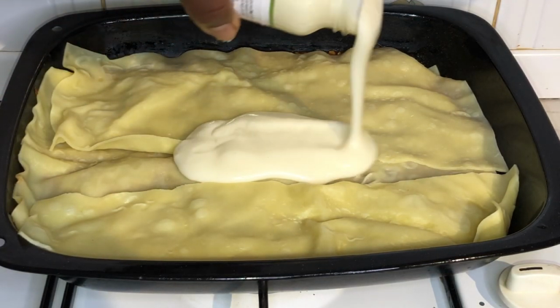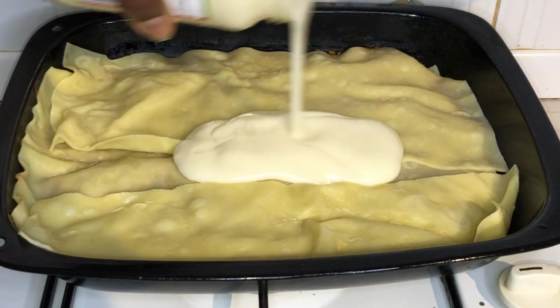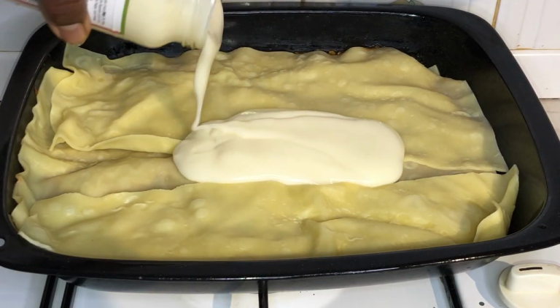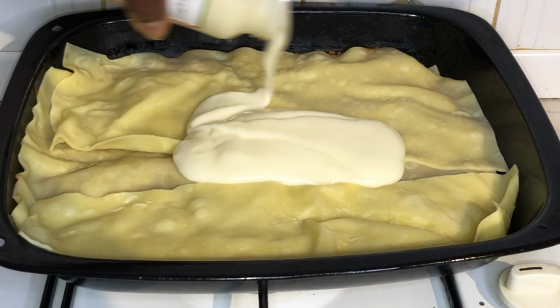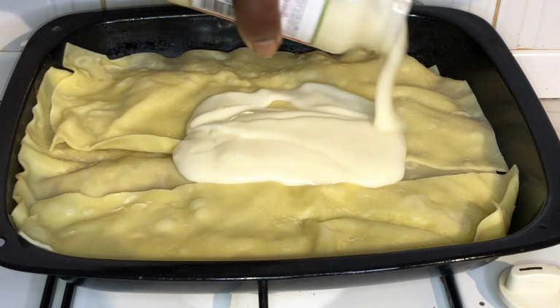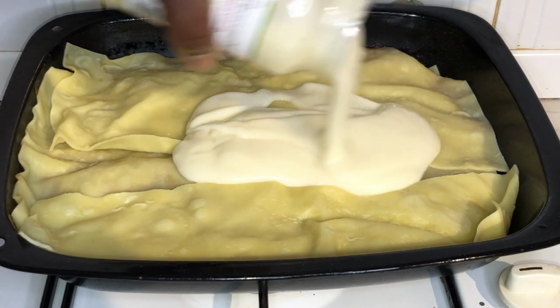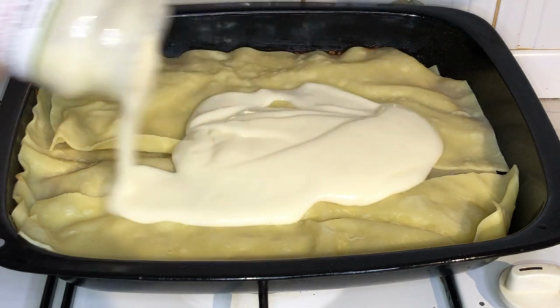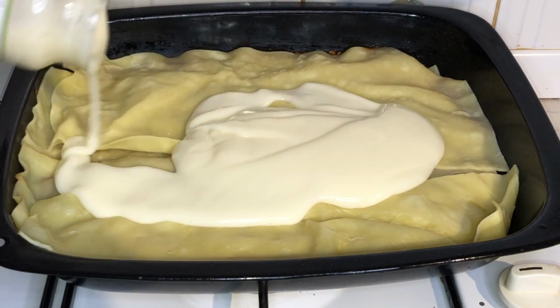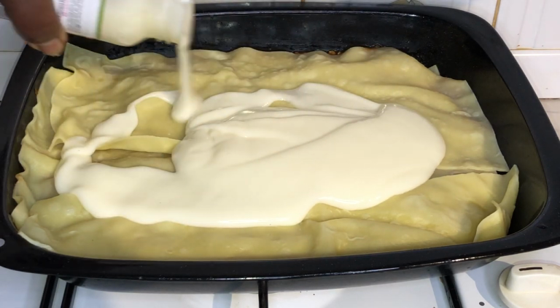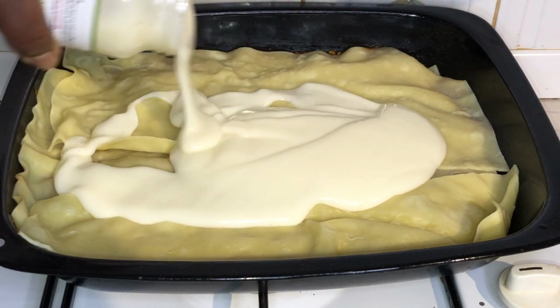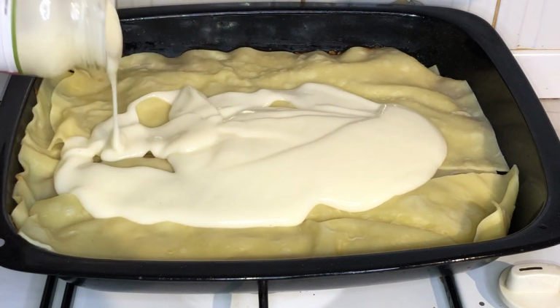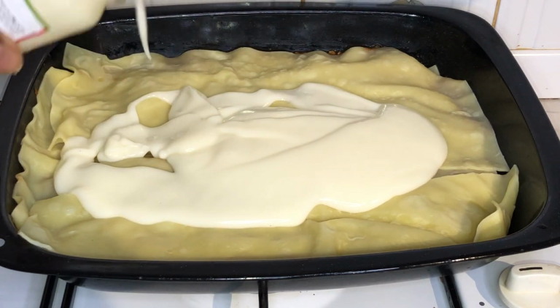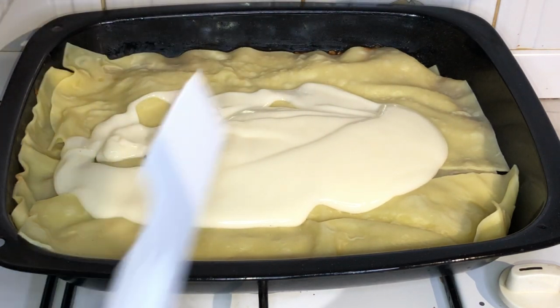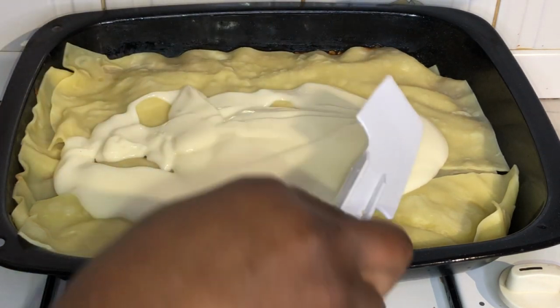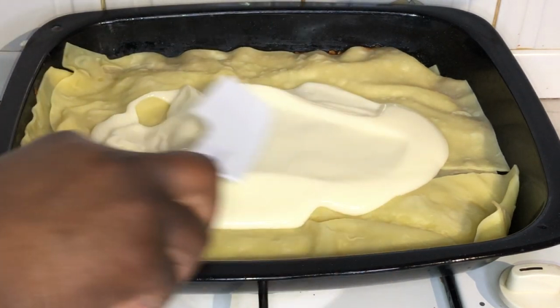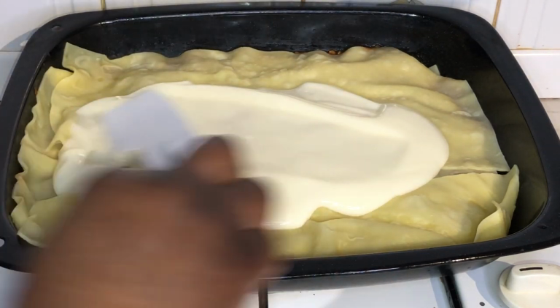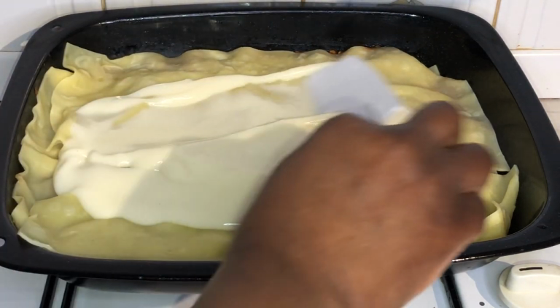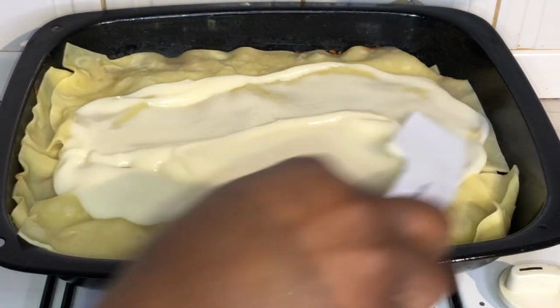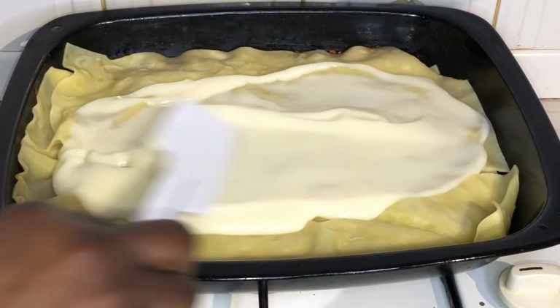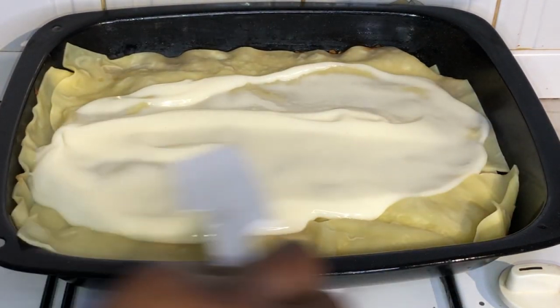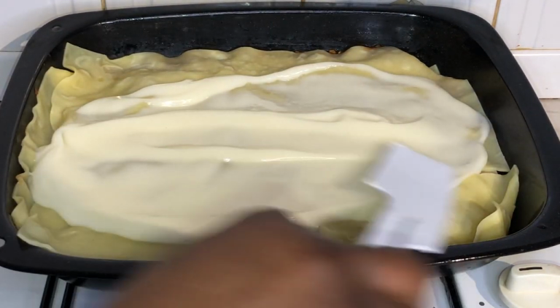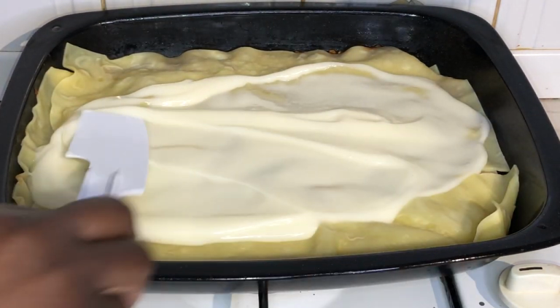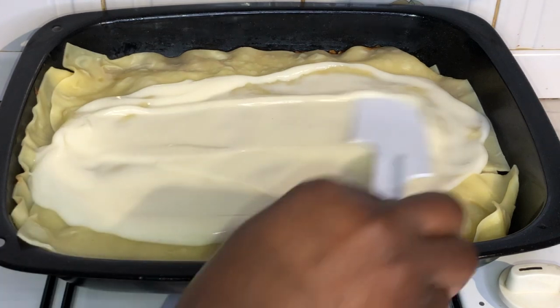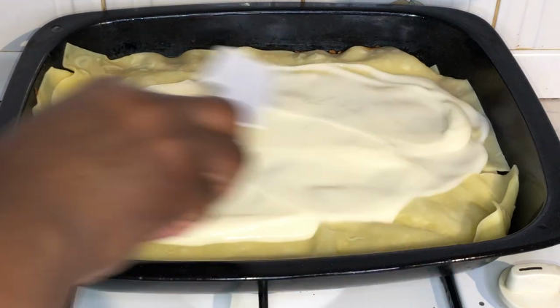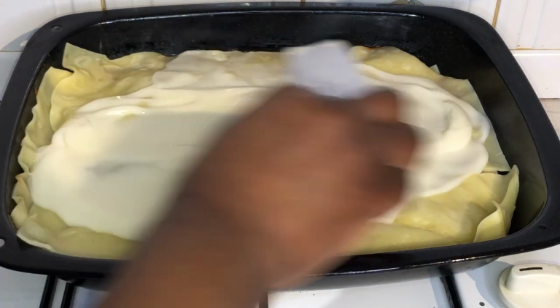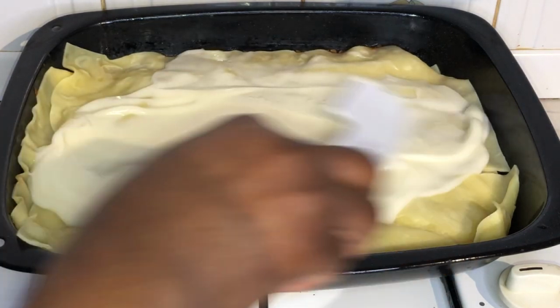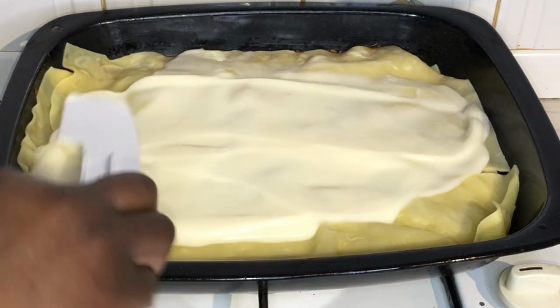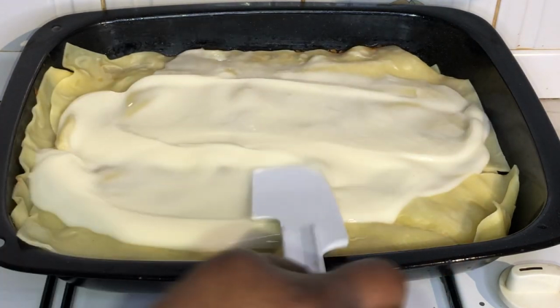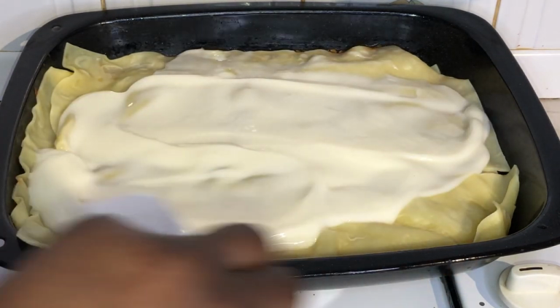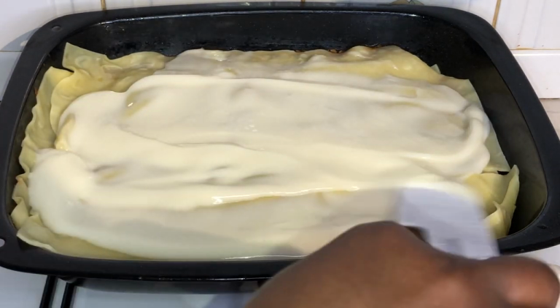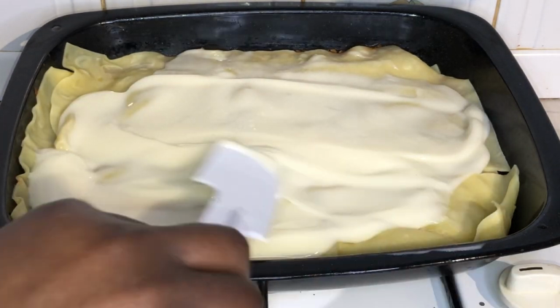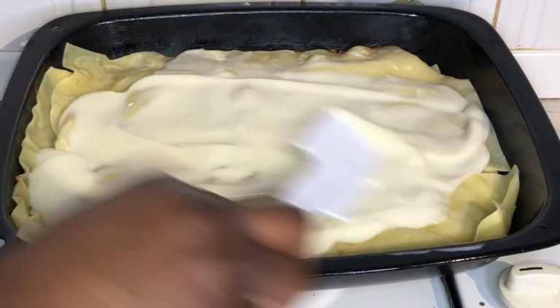Next, you'll add the white lasagna sauce on top of the layer of fresh lasagna sheets that we had just placed, spreading that sauce all across the top layer.